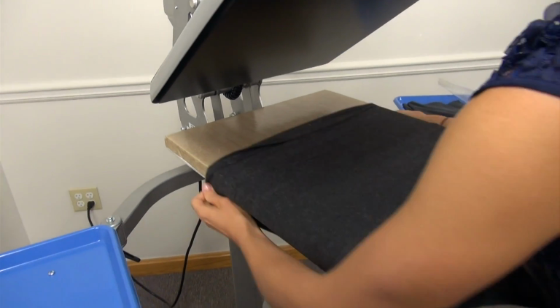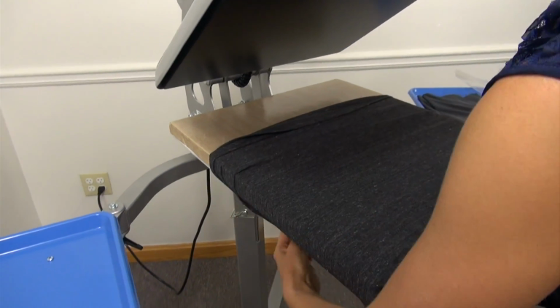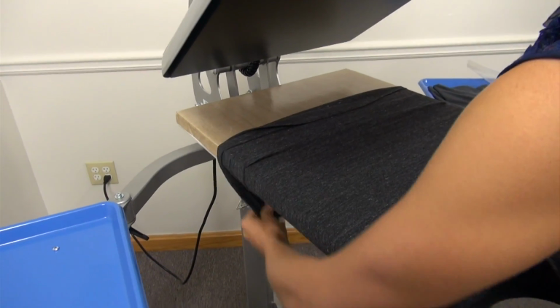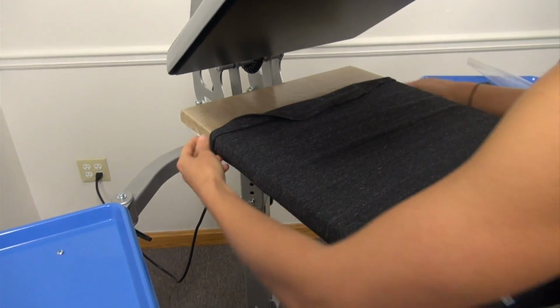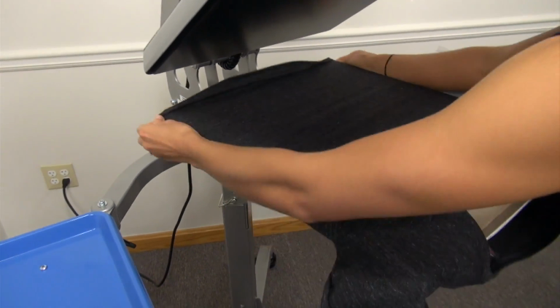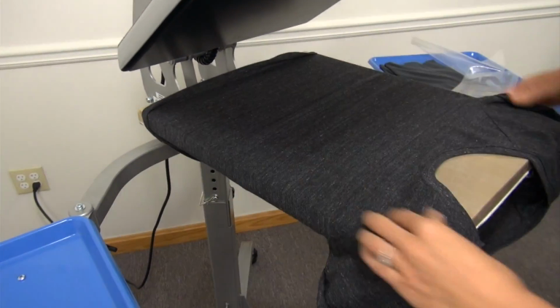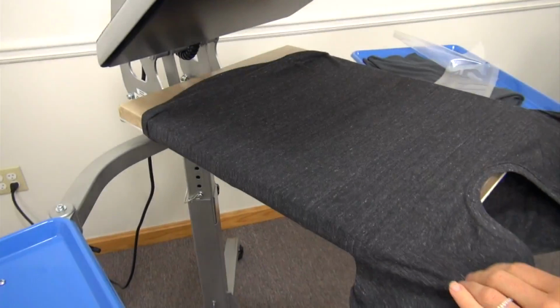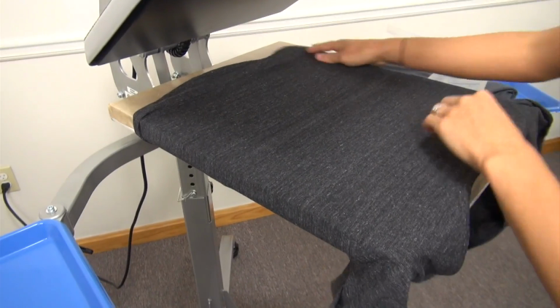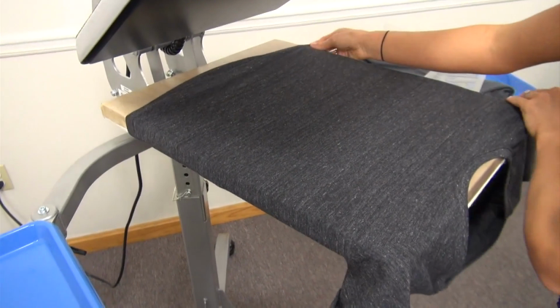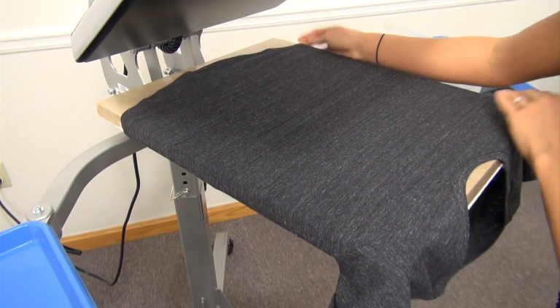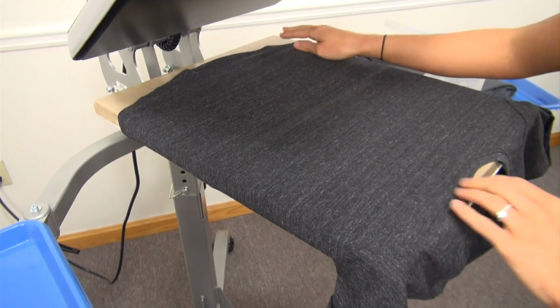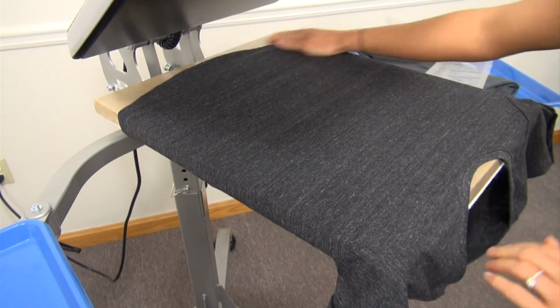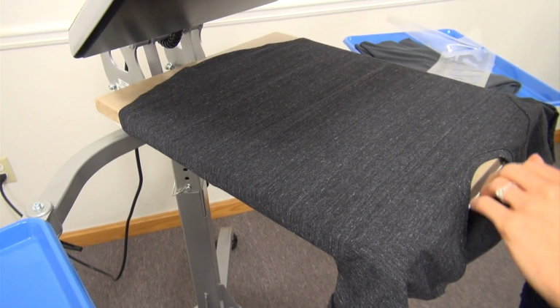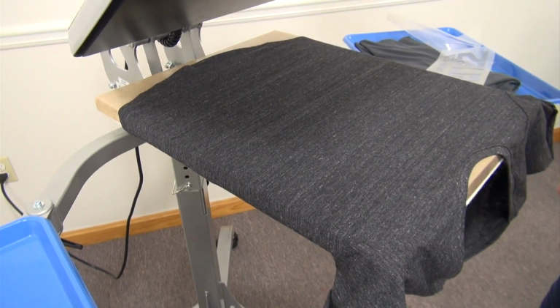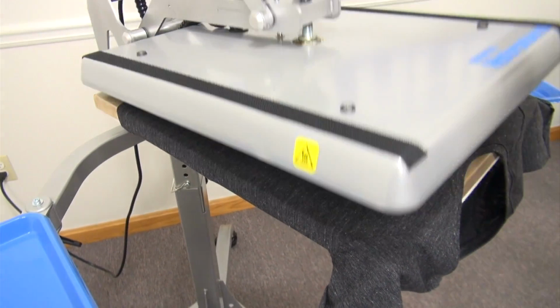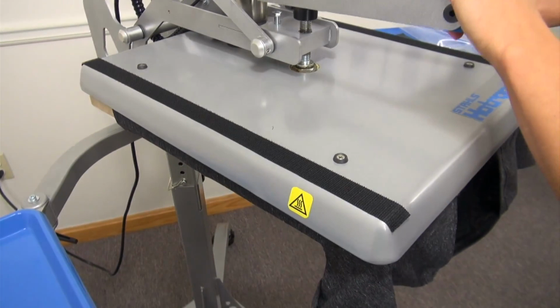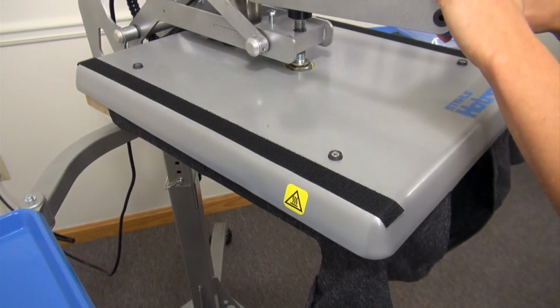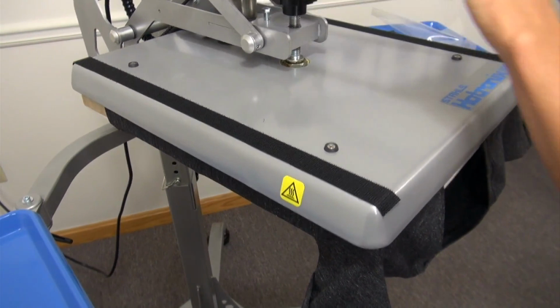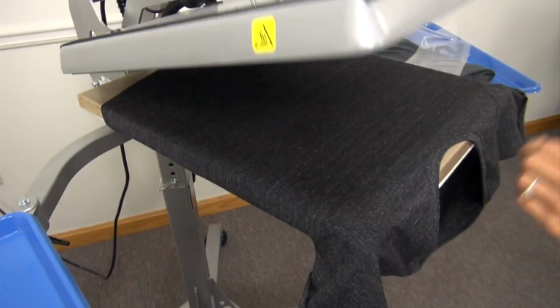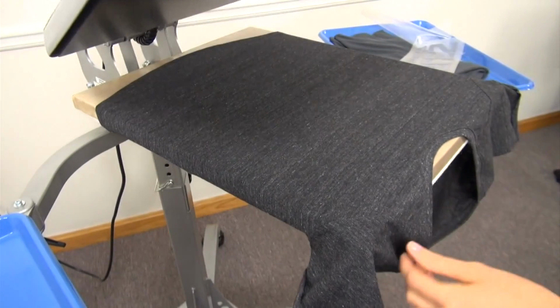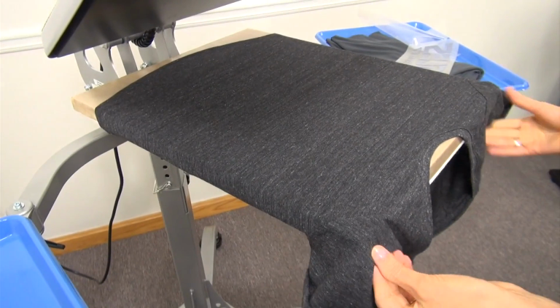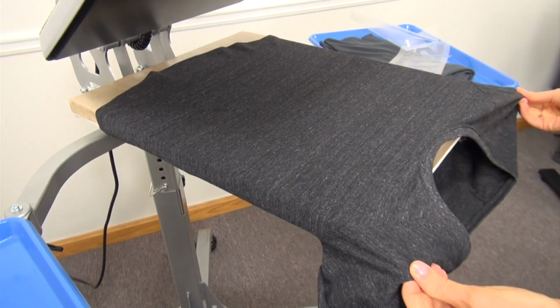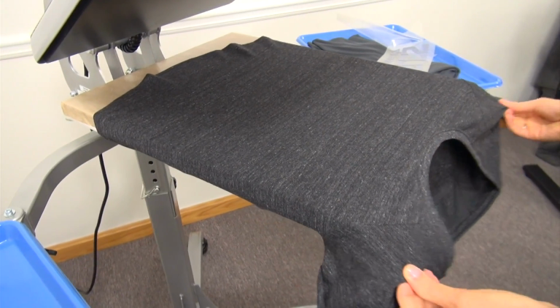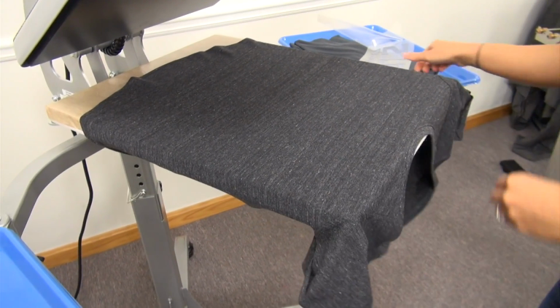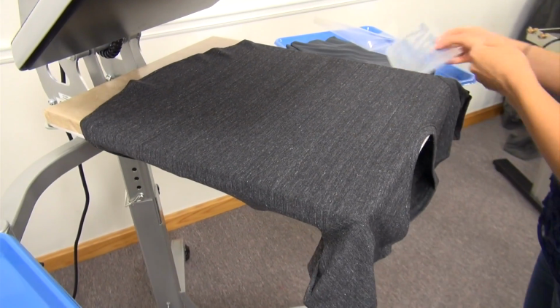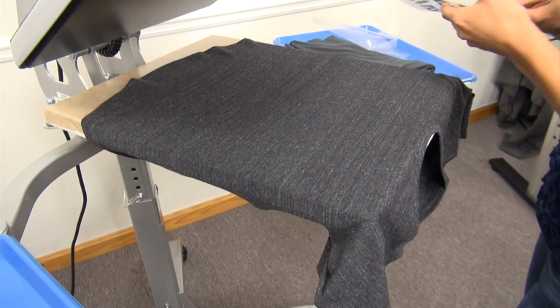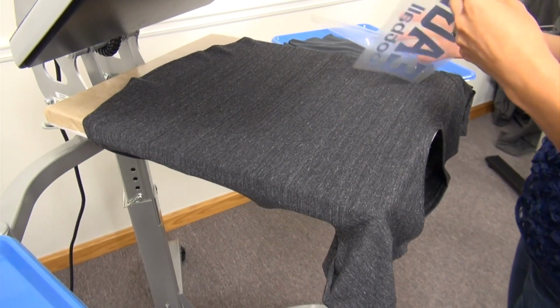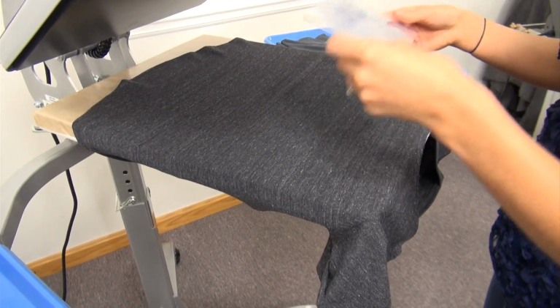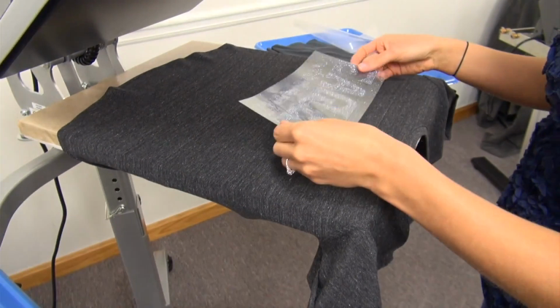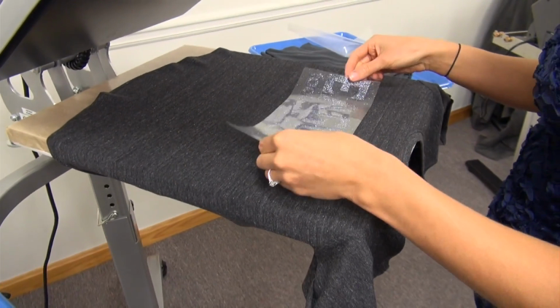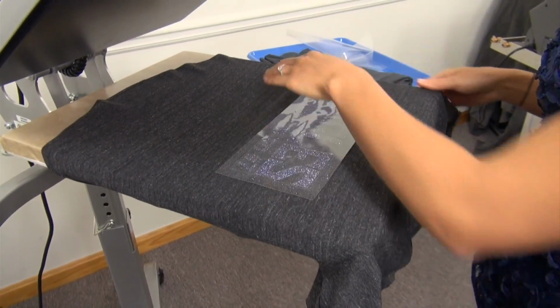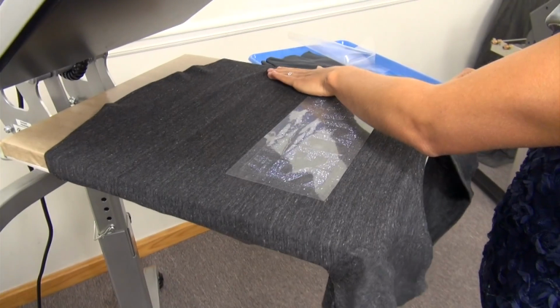To take your designs to the next level, try mixing in unique tone-on-tone looks for this year's spirit wear. Using CAD Cut Glitter Flake in the color black silver, we'll make this team's logo pop off this dark charcoal gray shirt, creating a trendy look that is sure to sell.